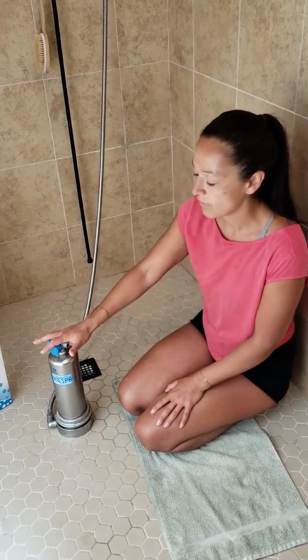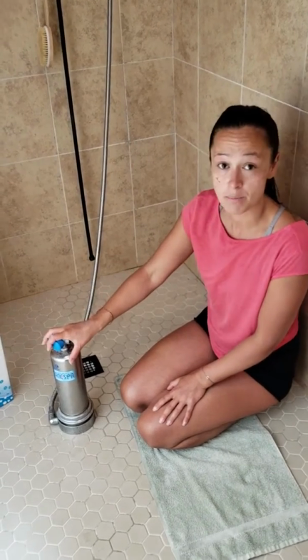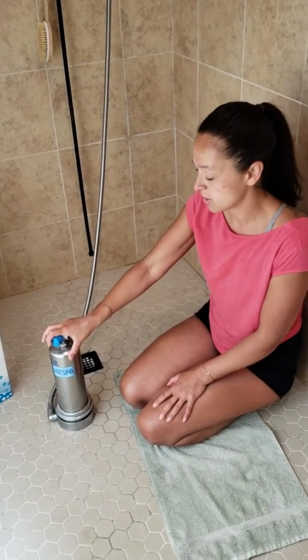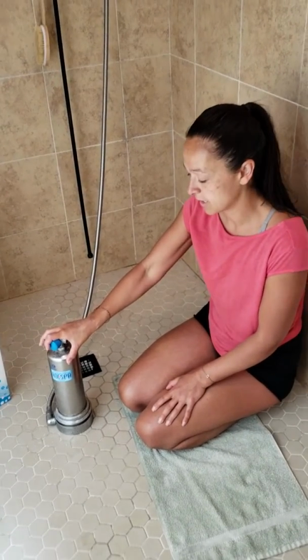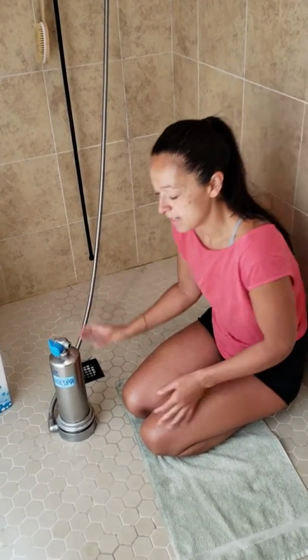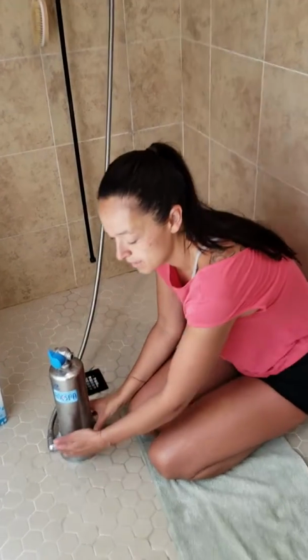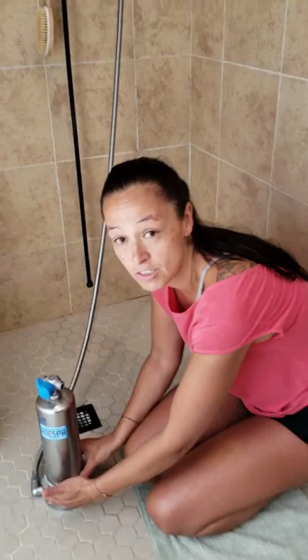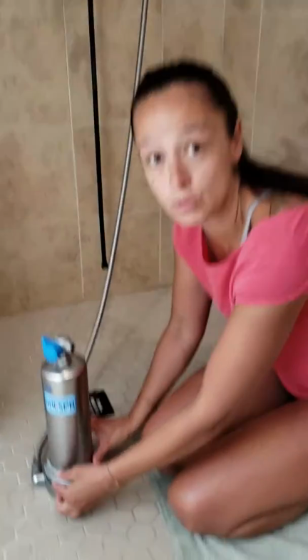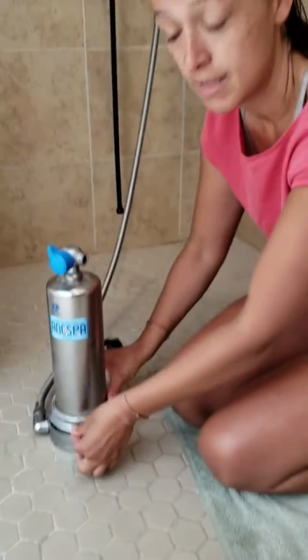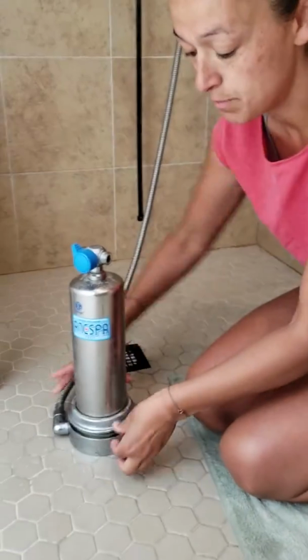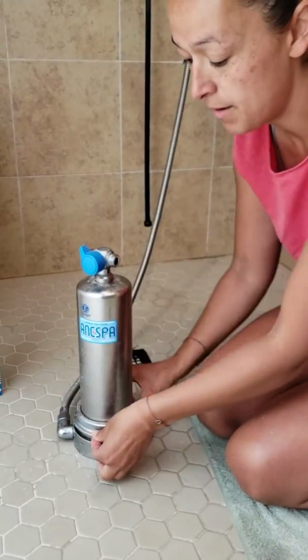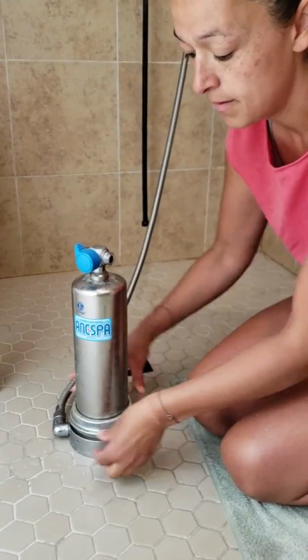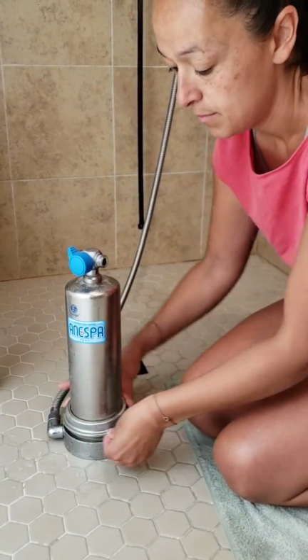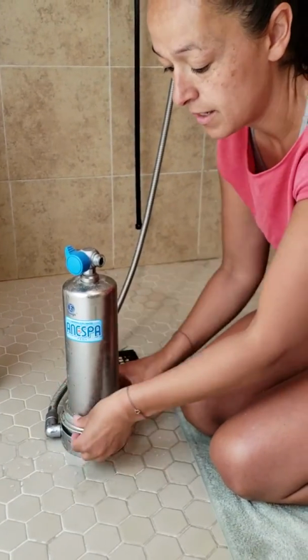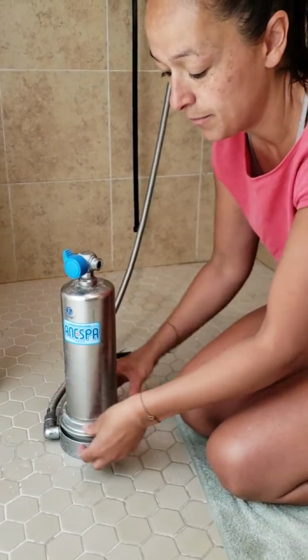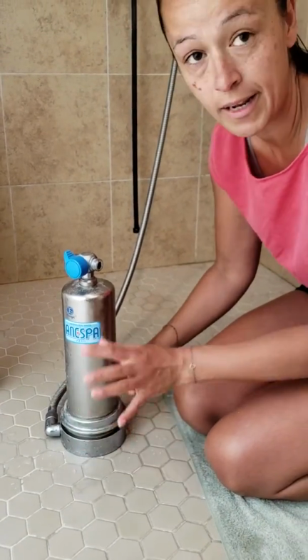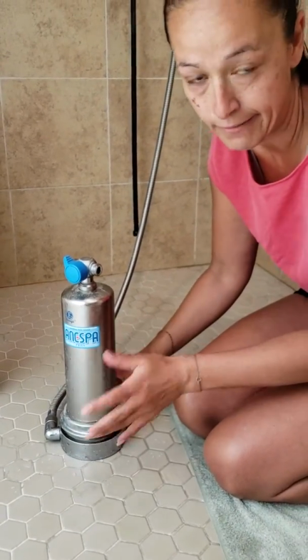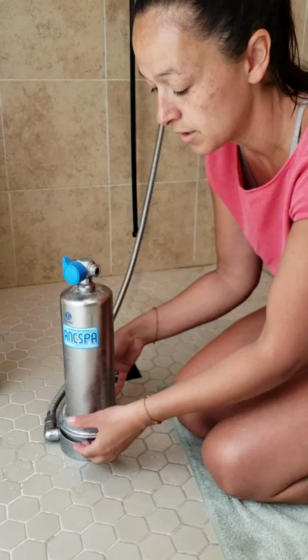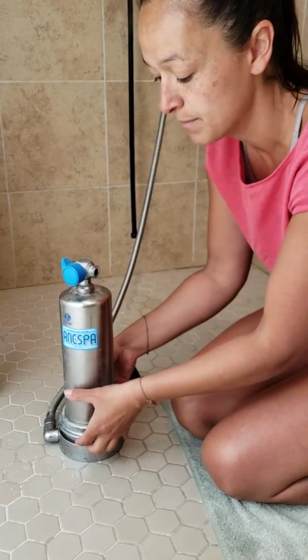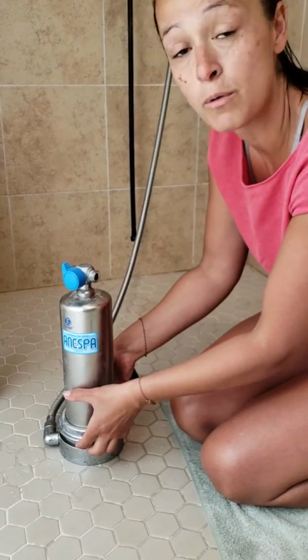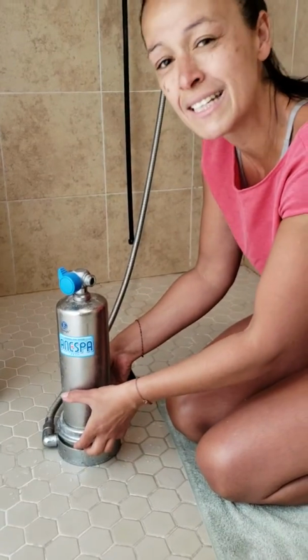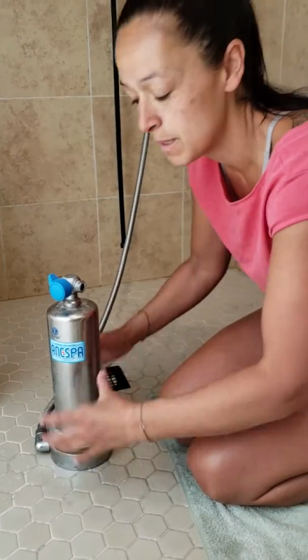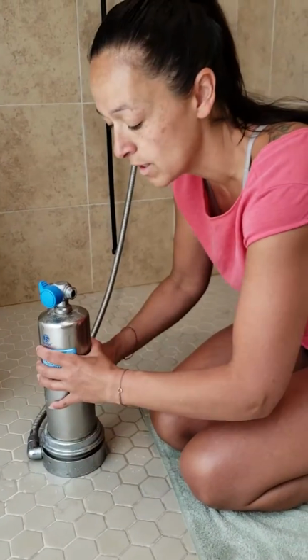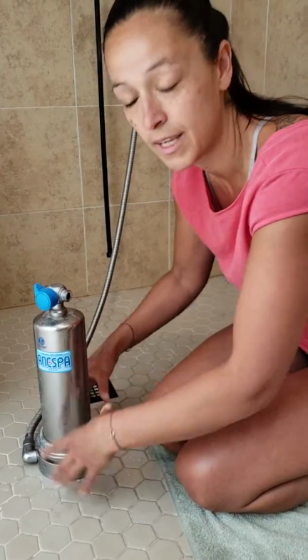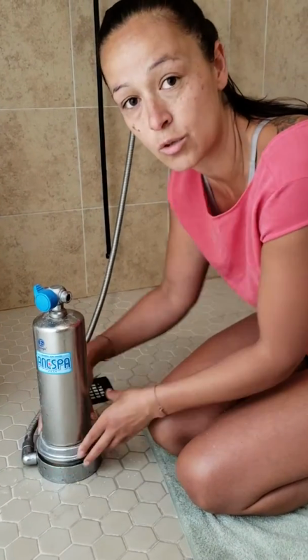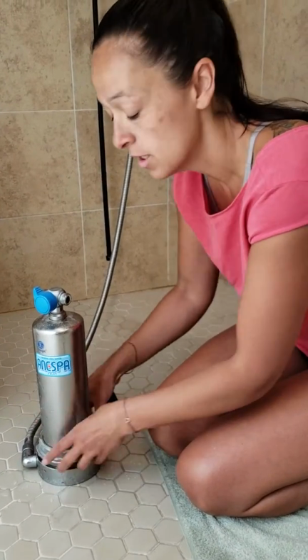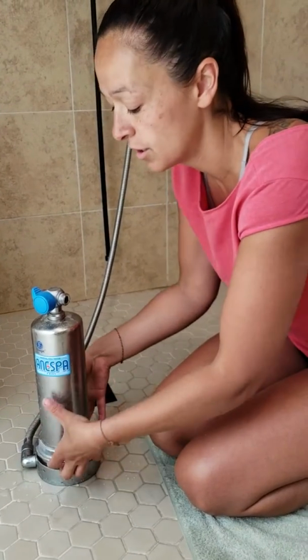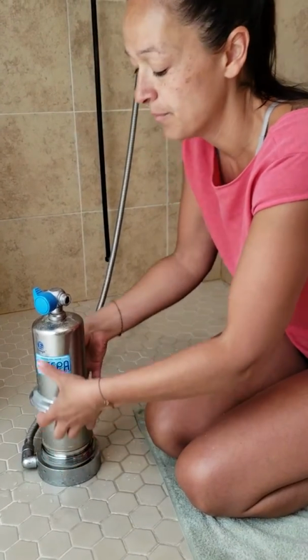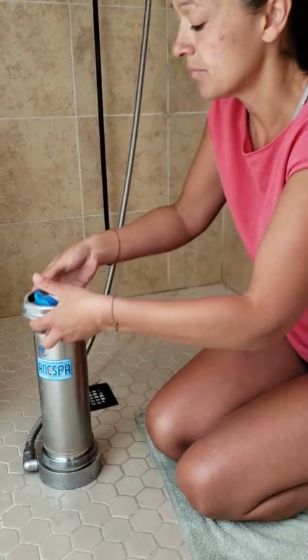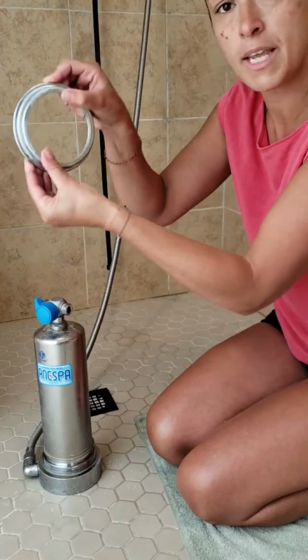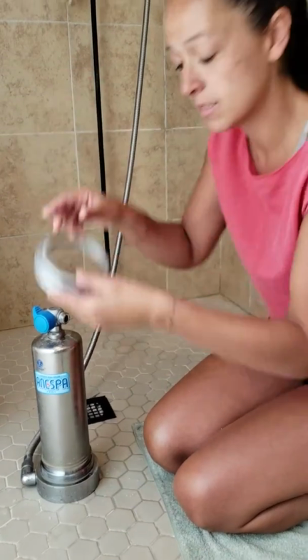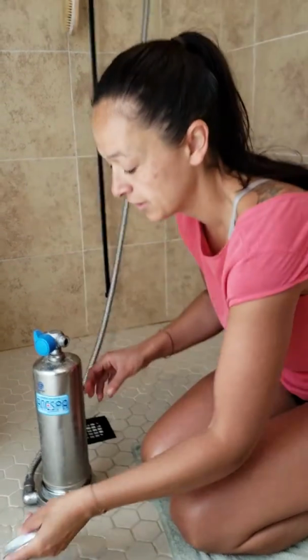We have our Nespa canister here, and you begin by unscrewing this bottom piece right here. I already have it loosened up. You might need two people — one to hold the canister and one to turn — but you take that piece off first.